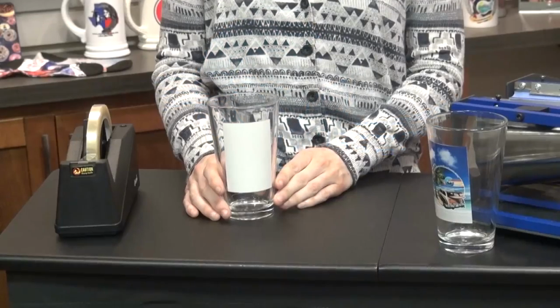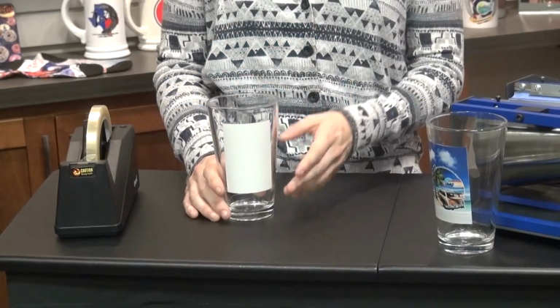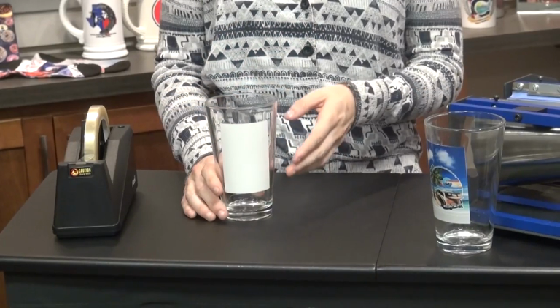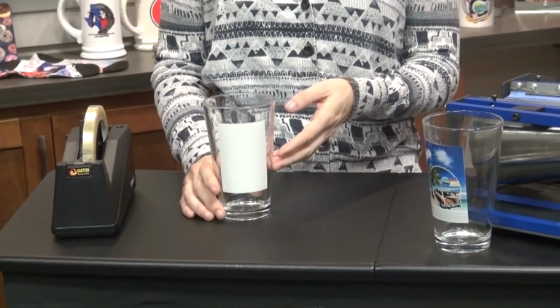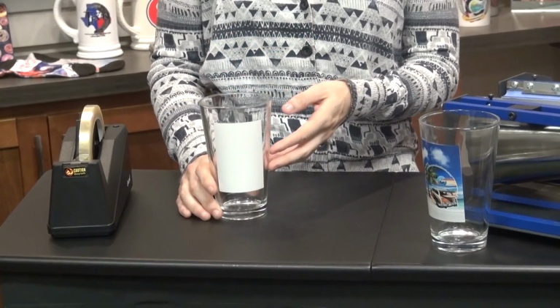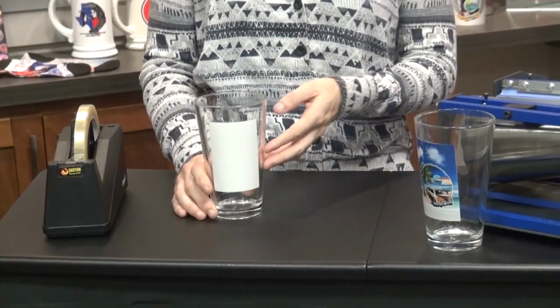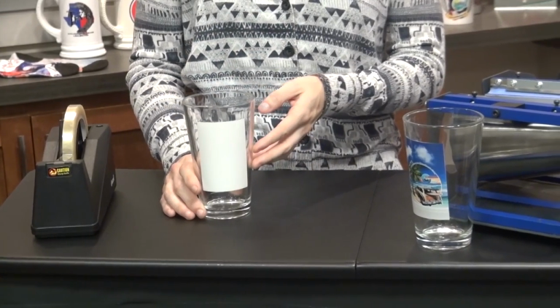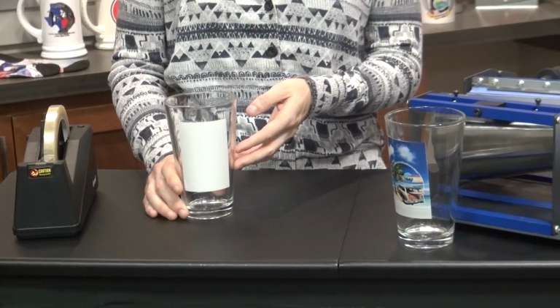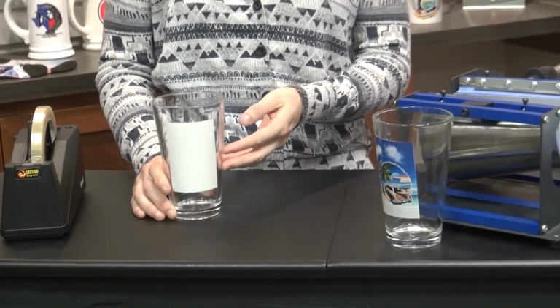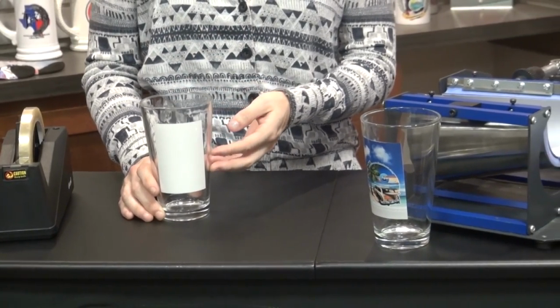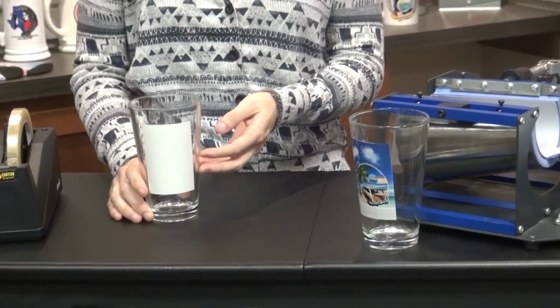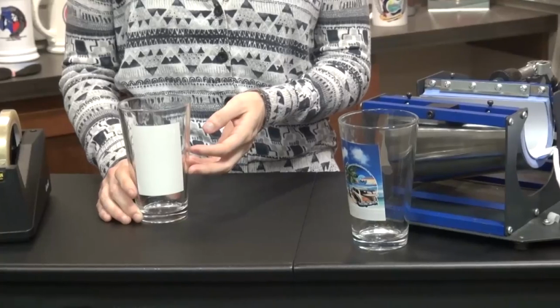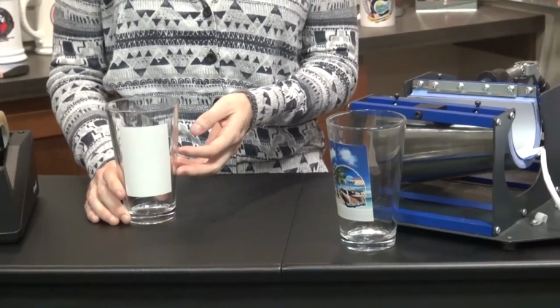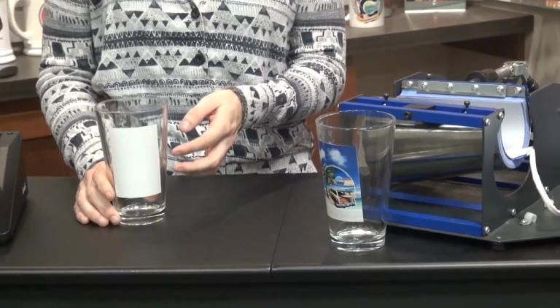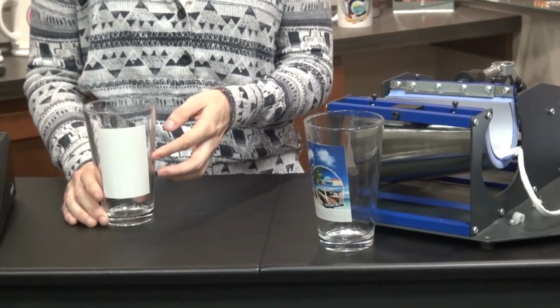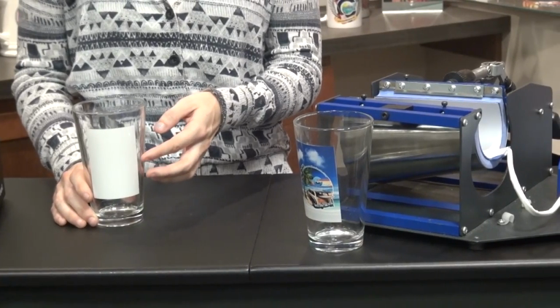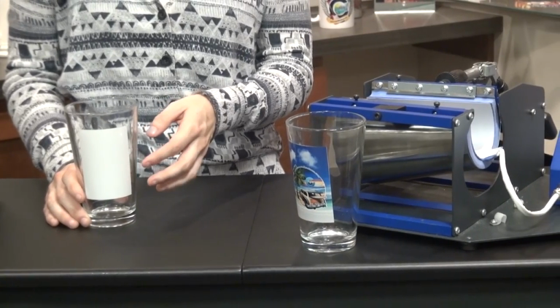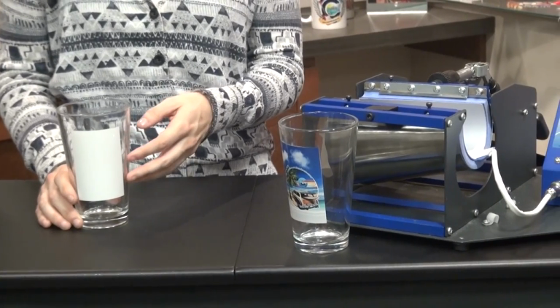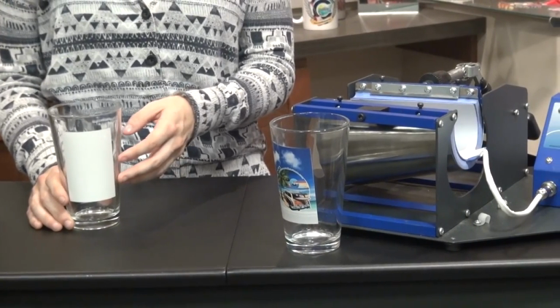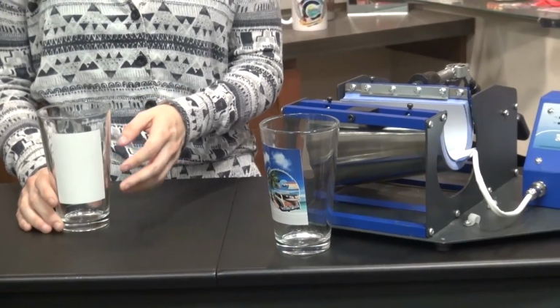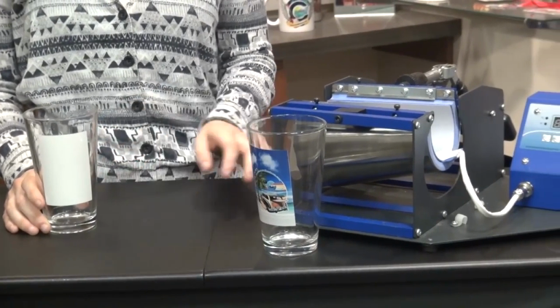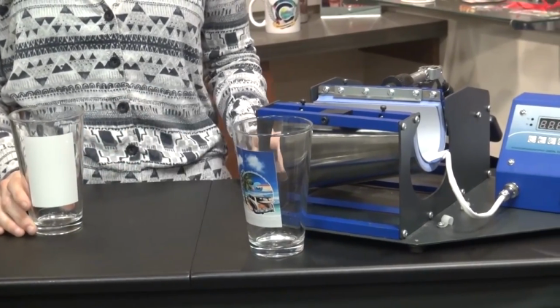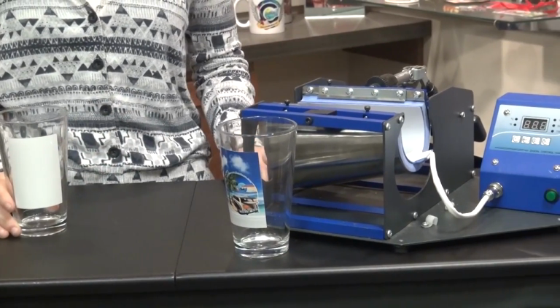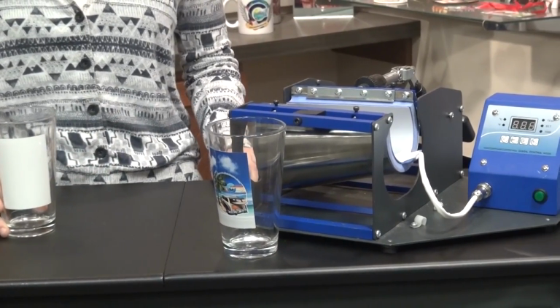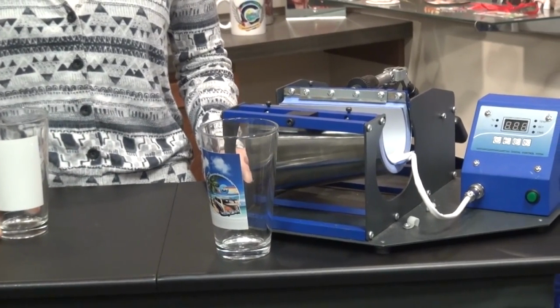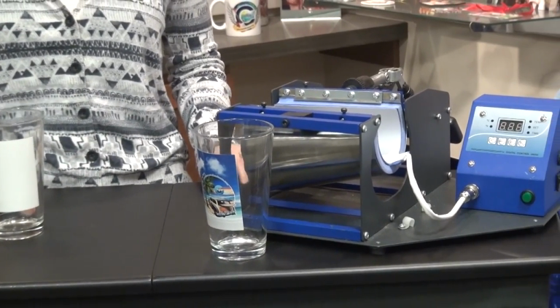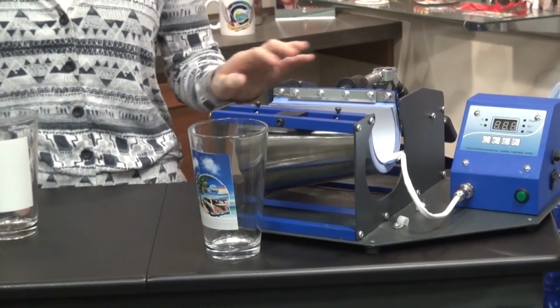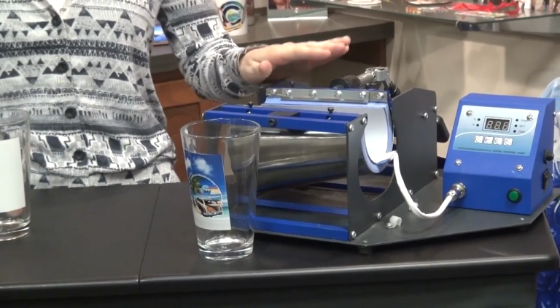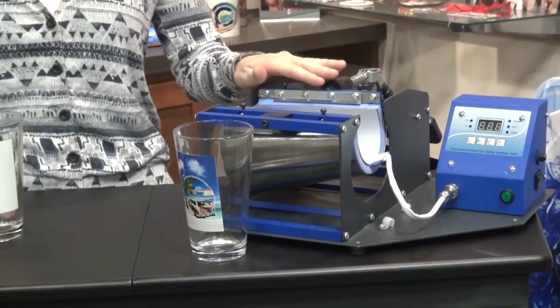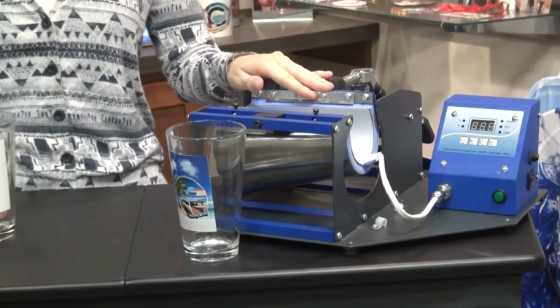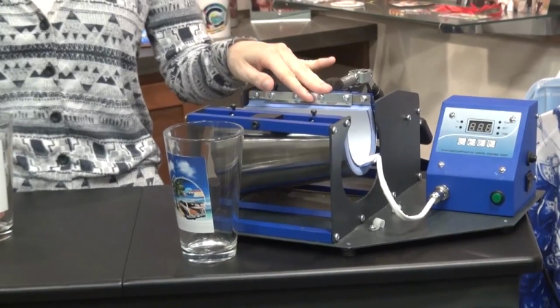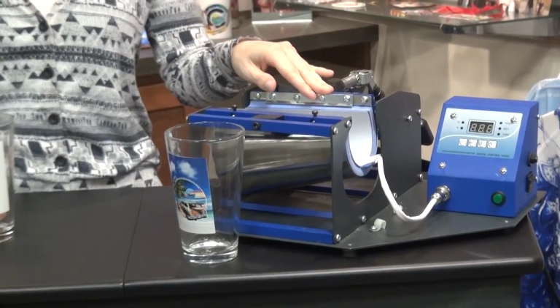Today we're going to show you how to press the new clear sublimation pint glass with the white patch in our mug press, the BJ860, using the large latte element.